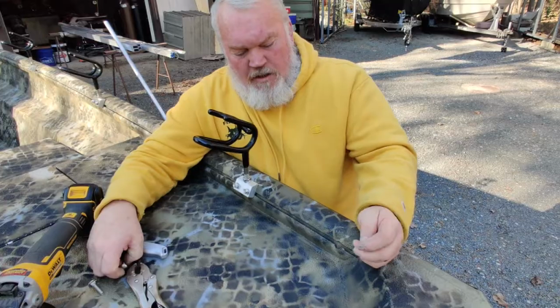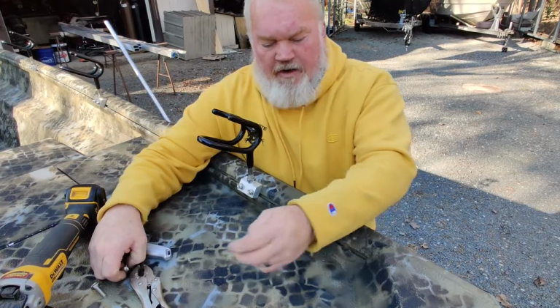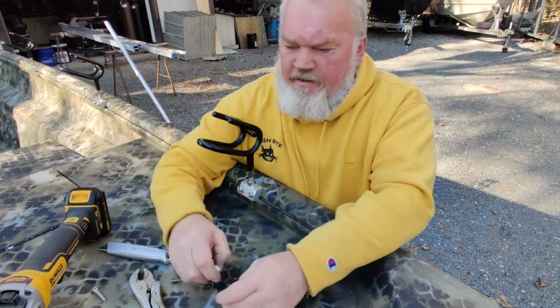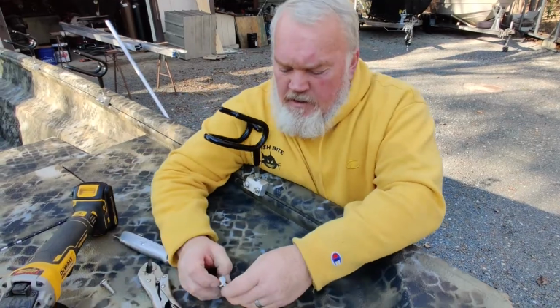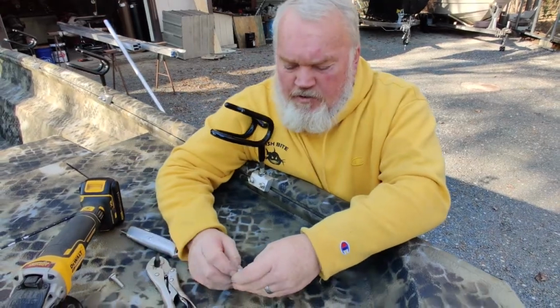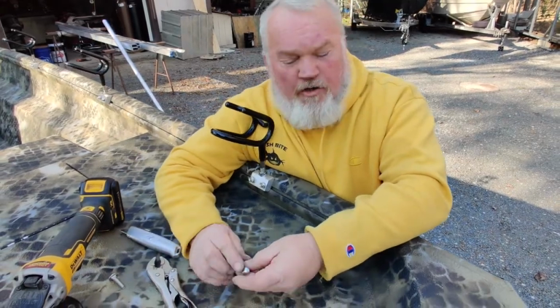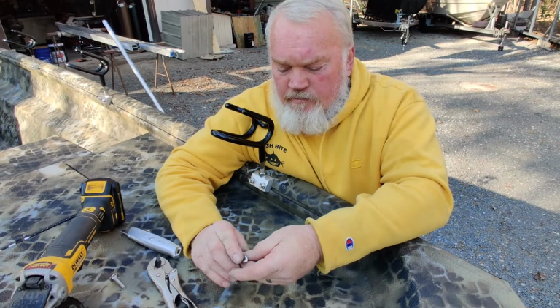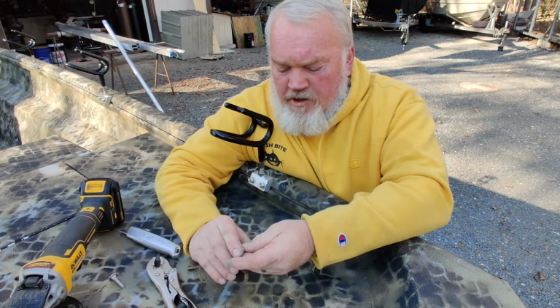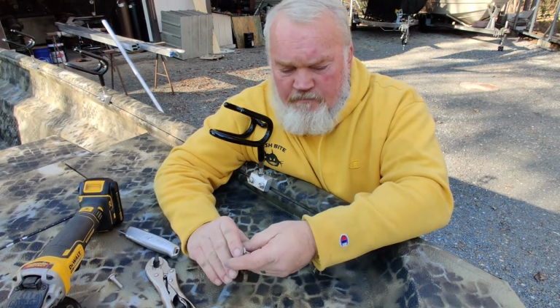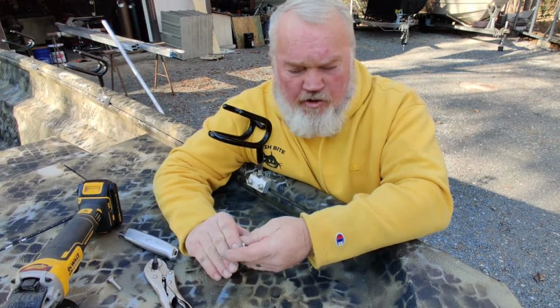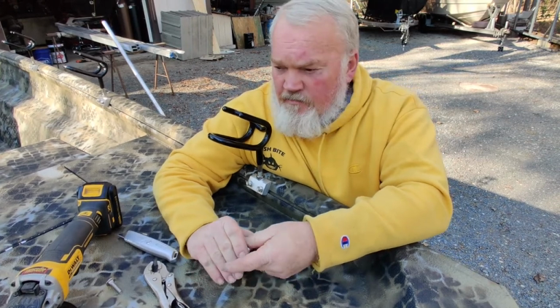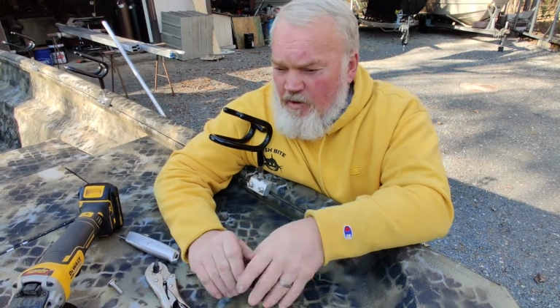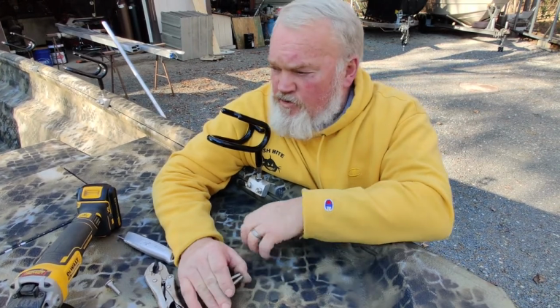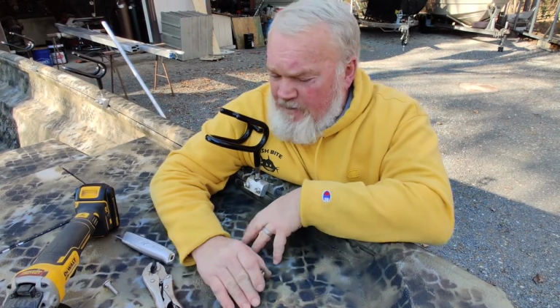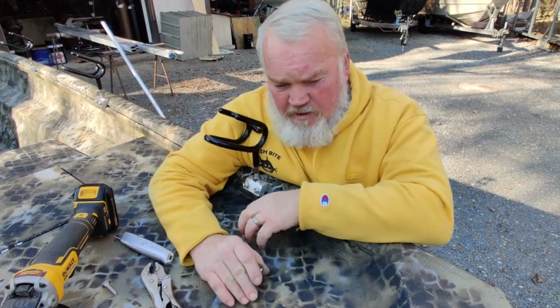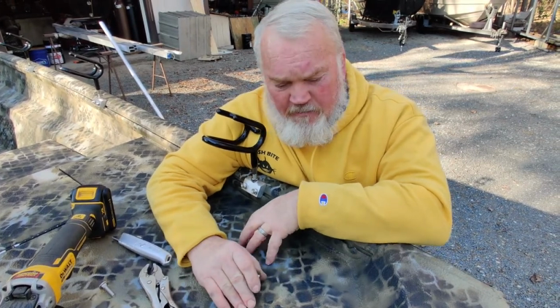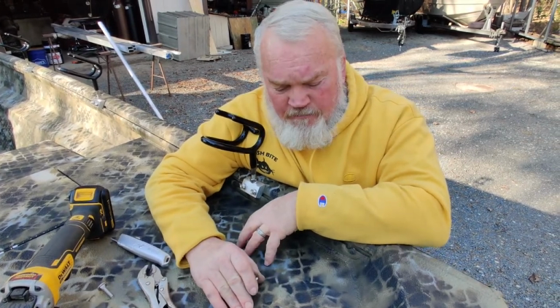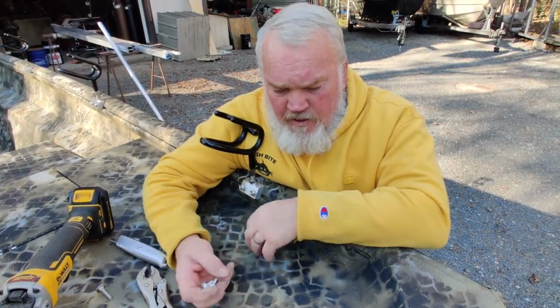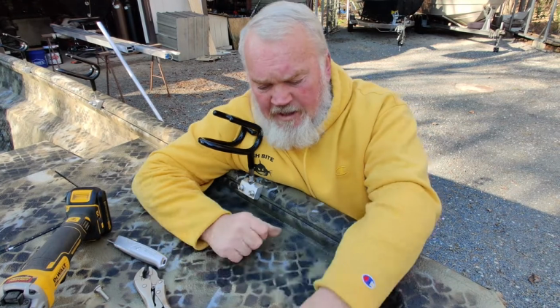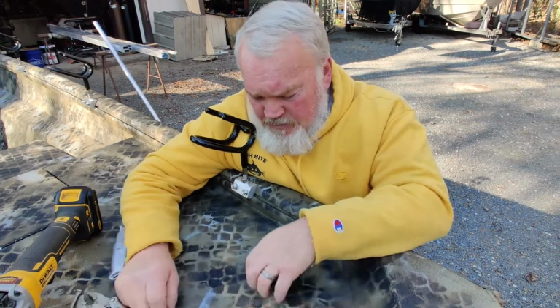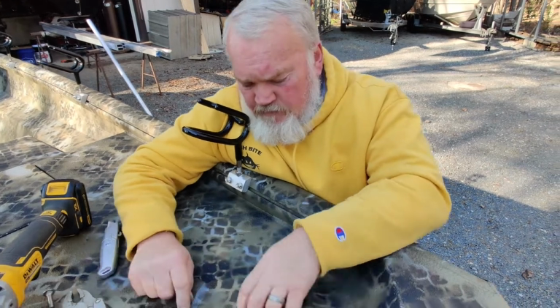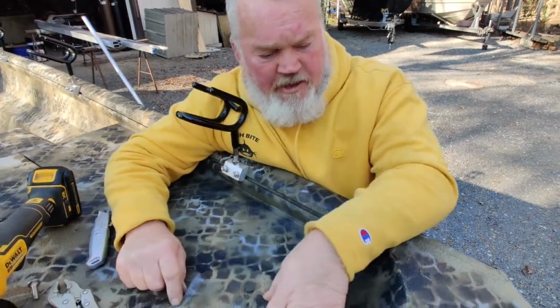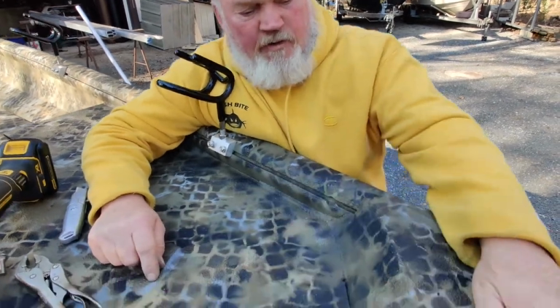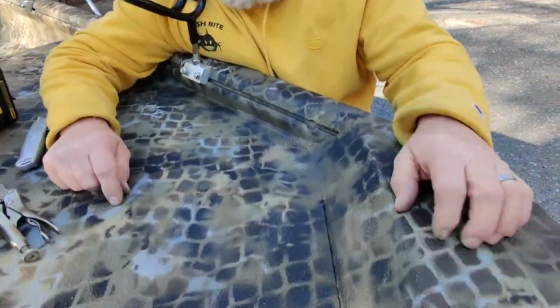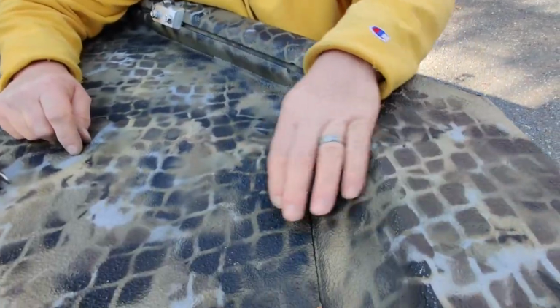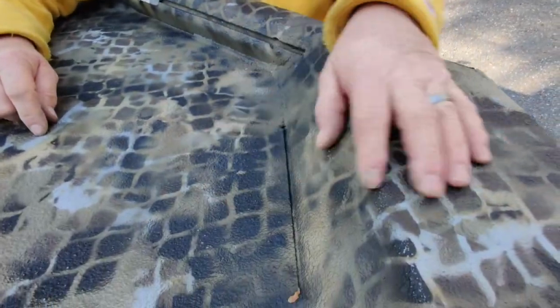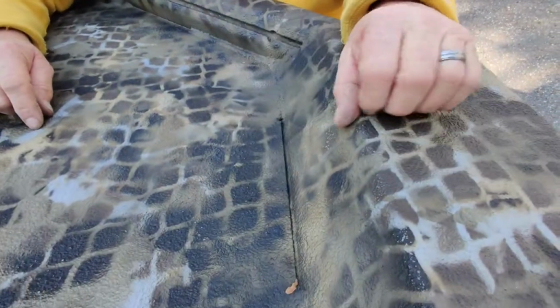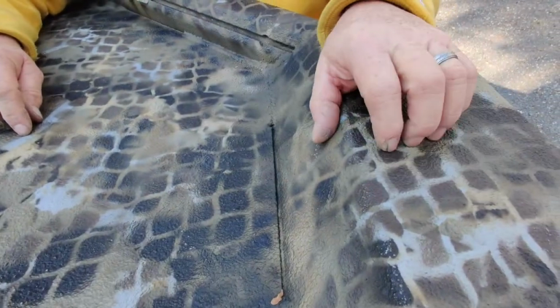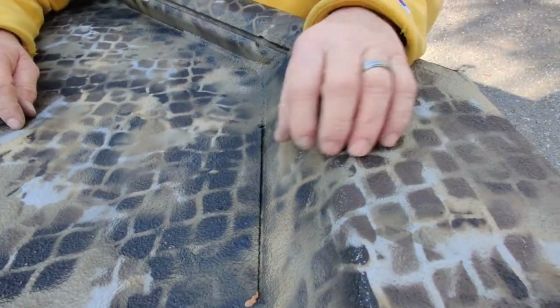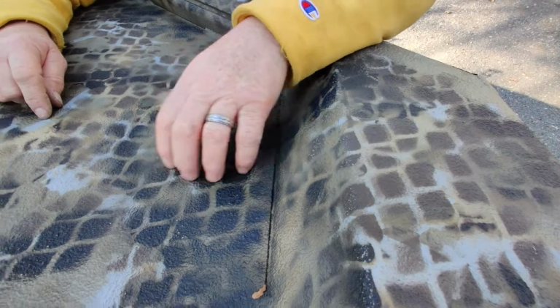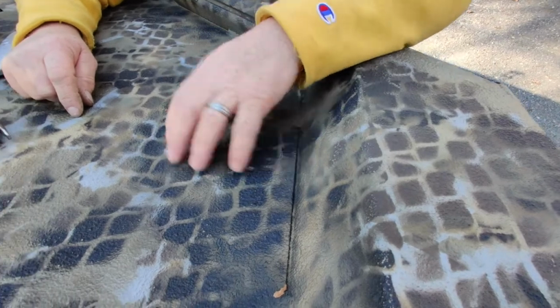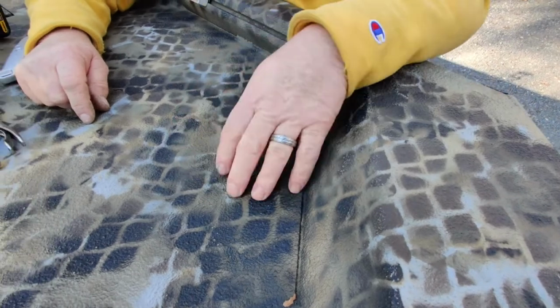Hi everybody, I want to show you a little tip, a little trick here on setting up this XL boat. This thing comes with a texture on it, and it's a real good texture, really, really coarse.